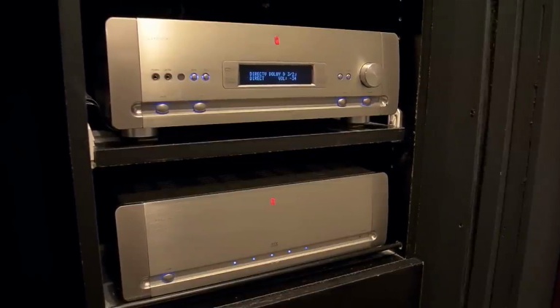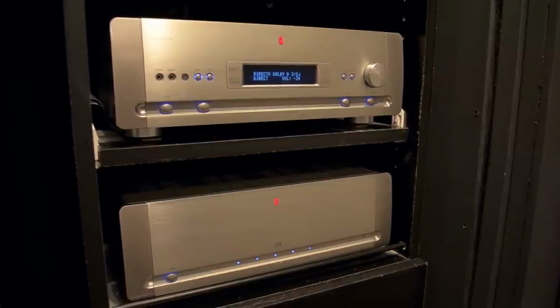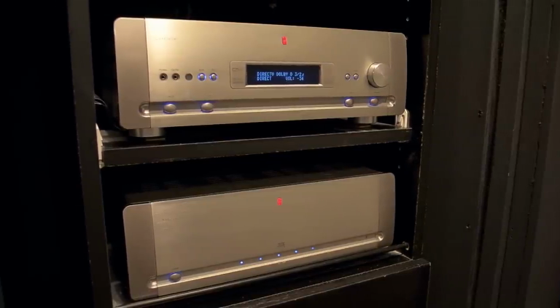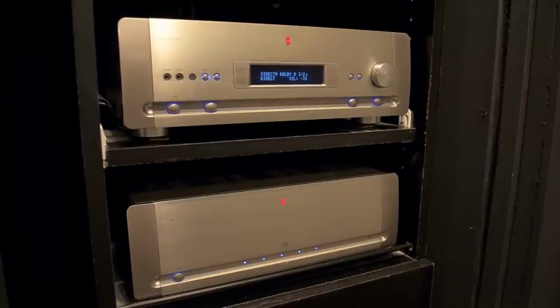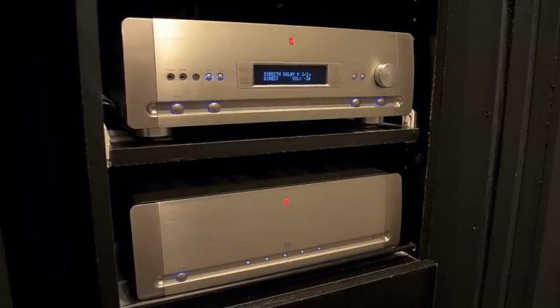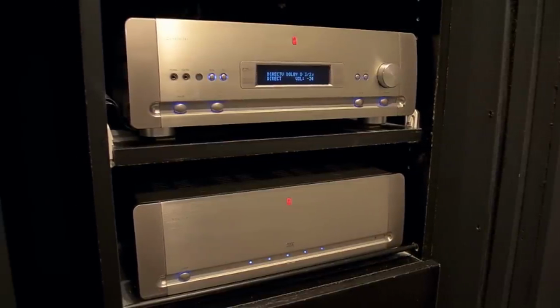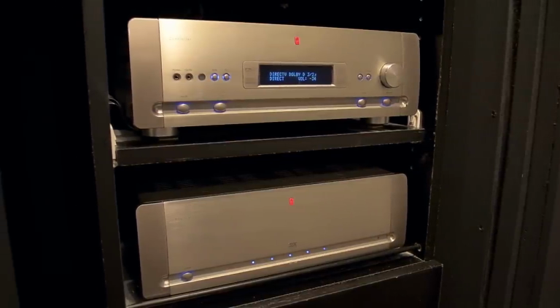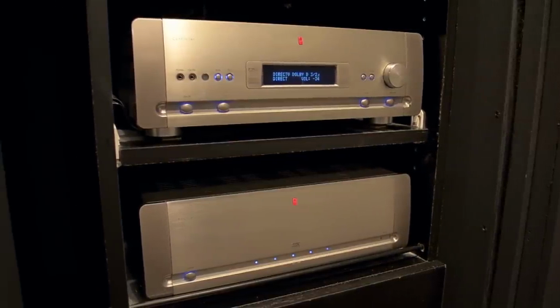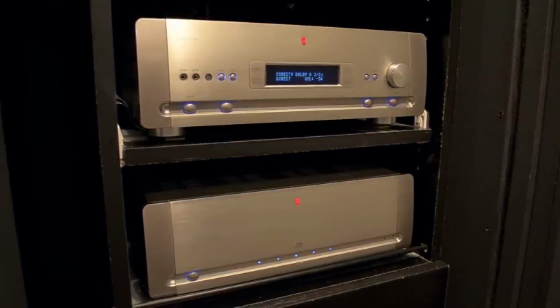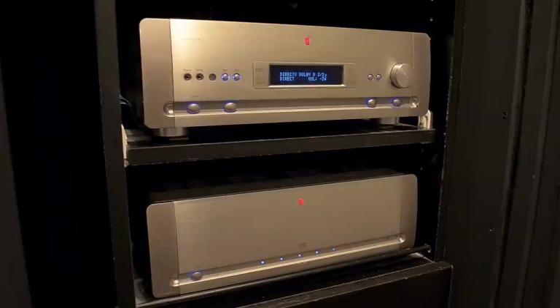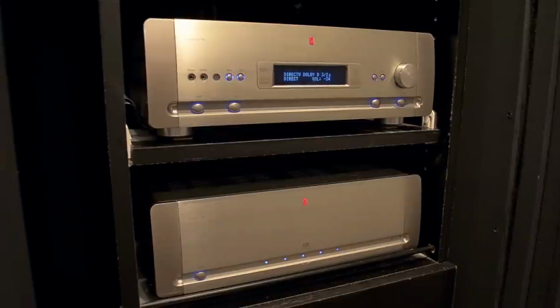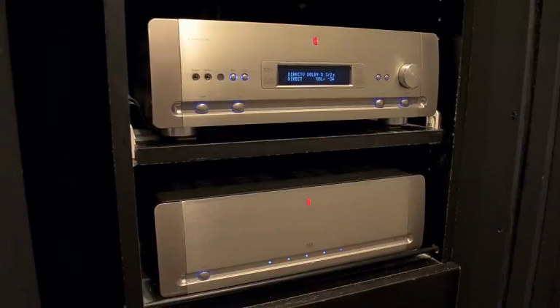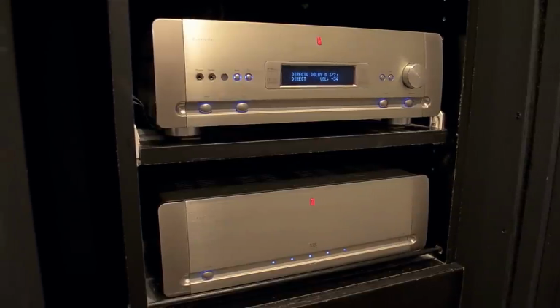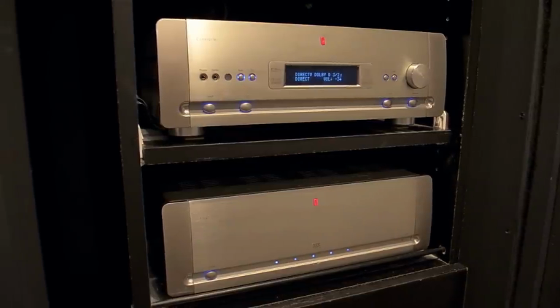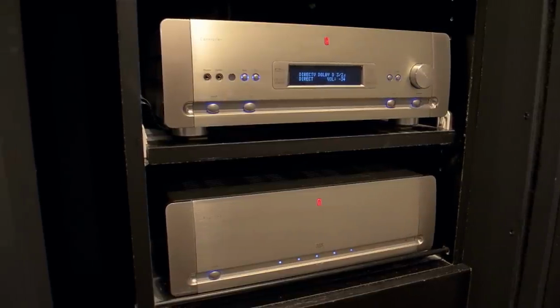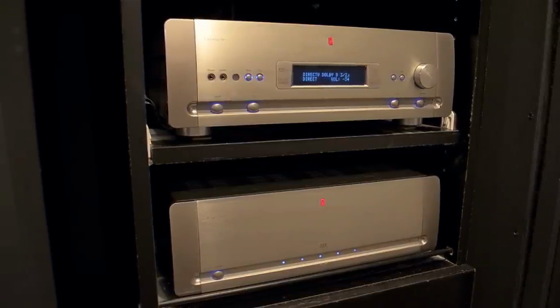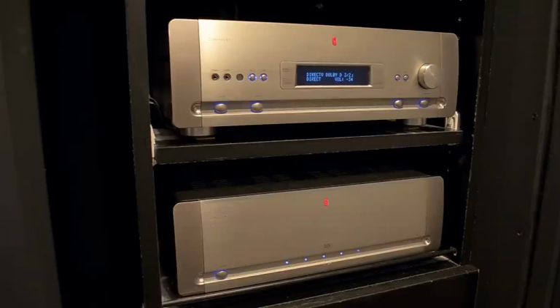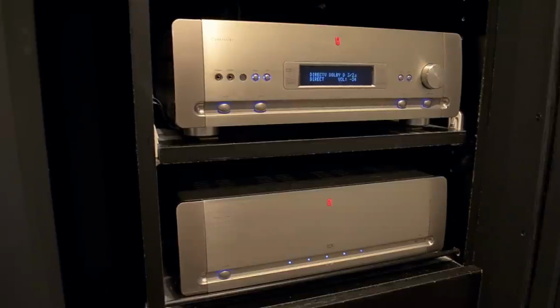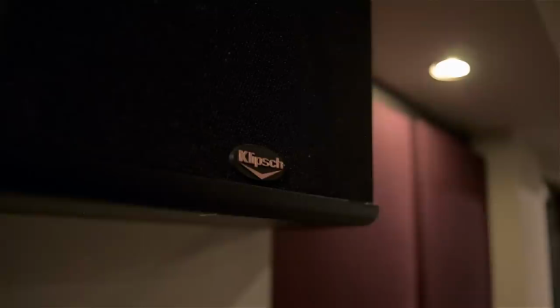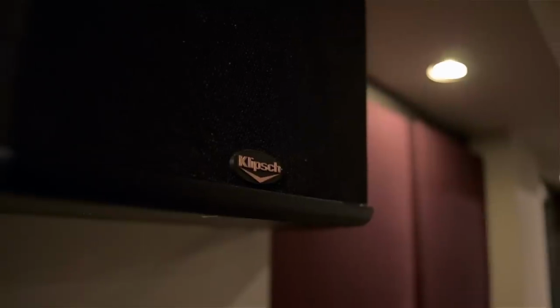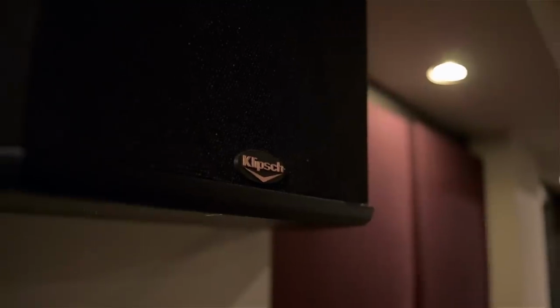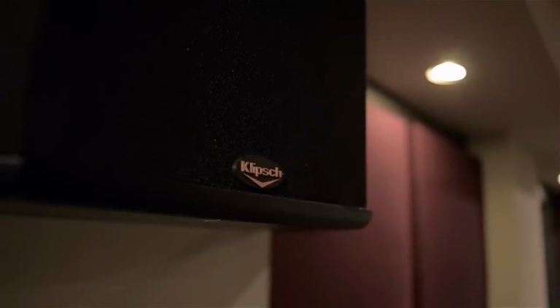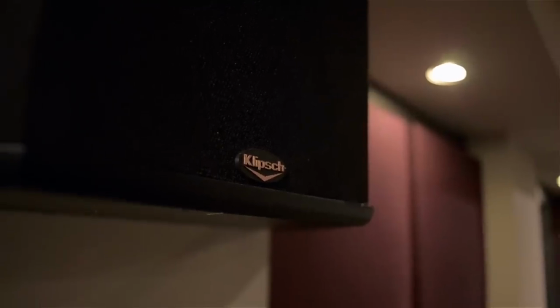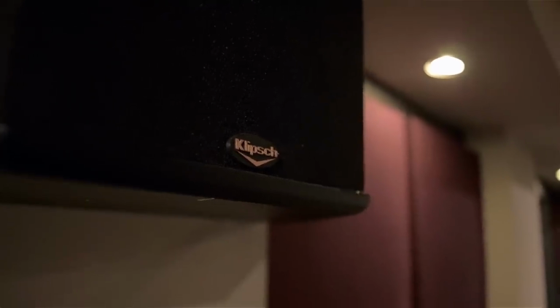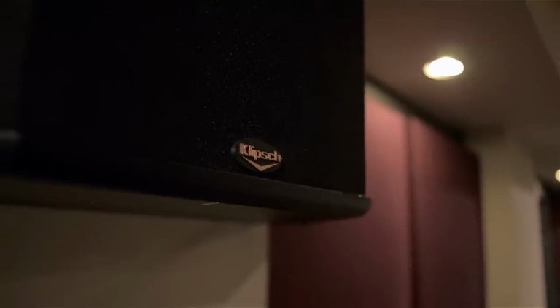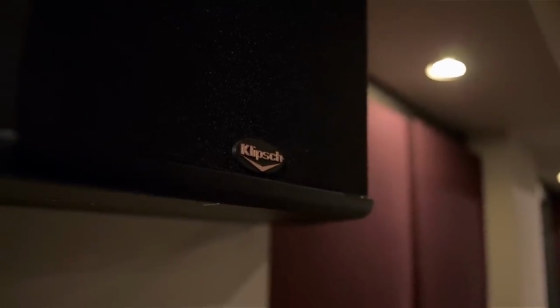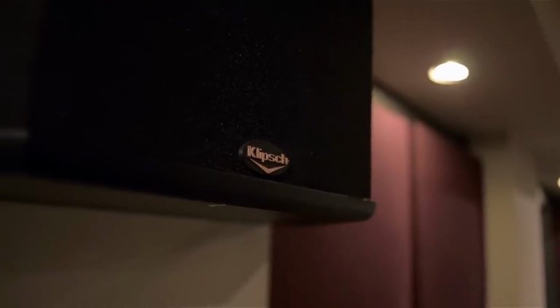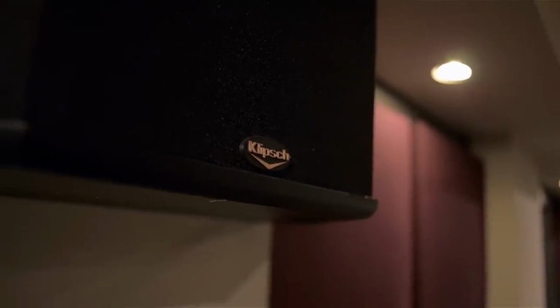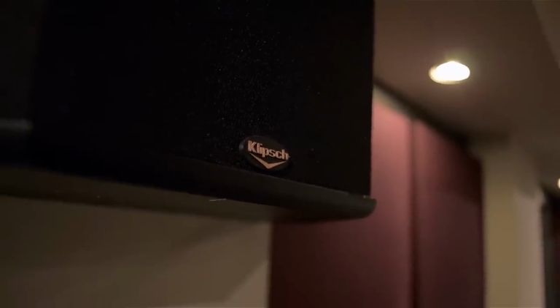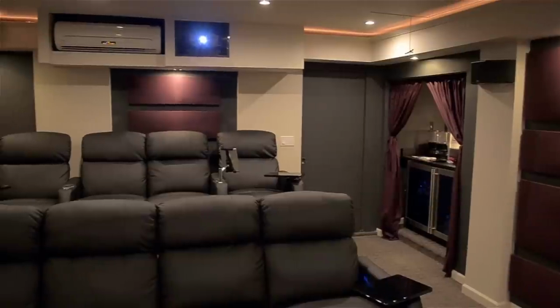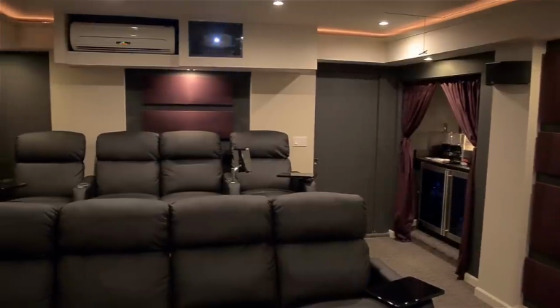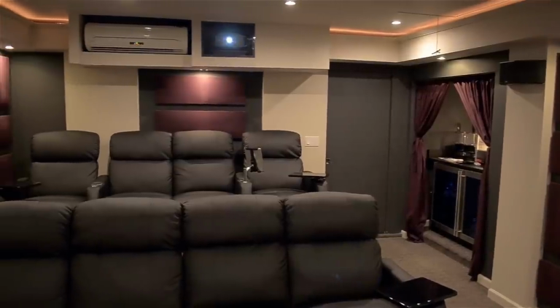Beneath that we have our AT&T U-verse set-top box, and beneath that we have a receiver and amp. These are made by a company called Paris Sound — they're a few years old but they are great, have extremely high quality, and have held up pretty well. For our surround sound we mainly use Klipsch speakers, but we also have some custom-made speakers hidden away in the walls.